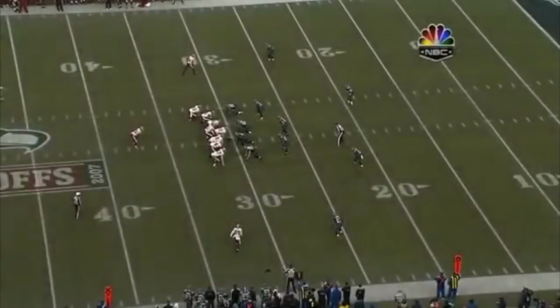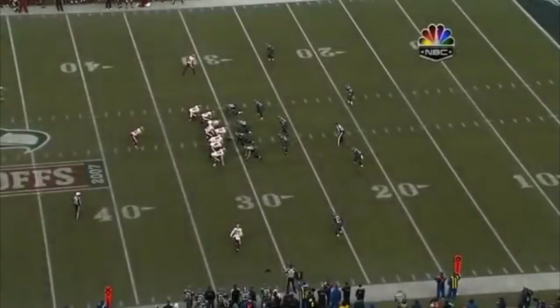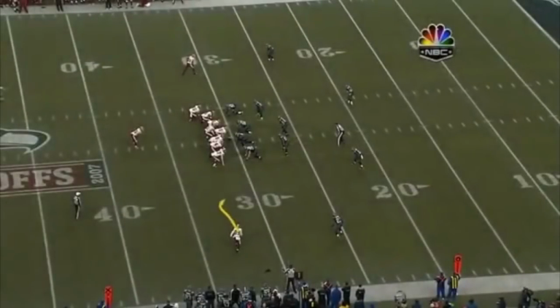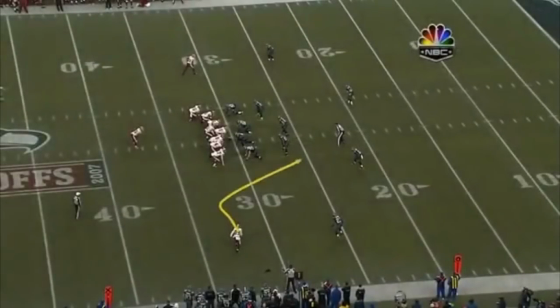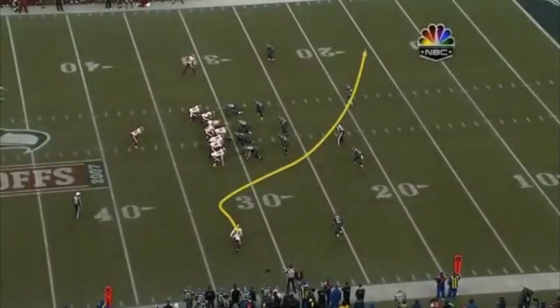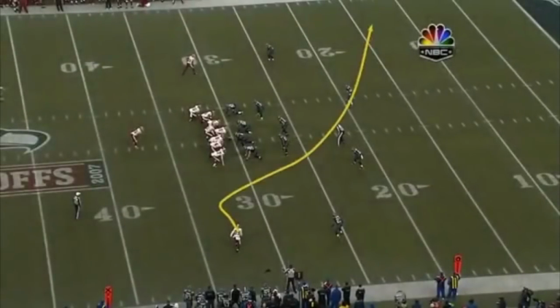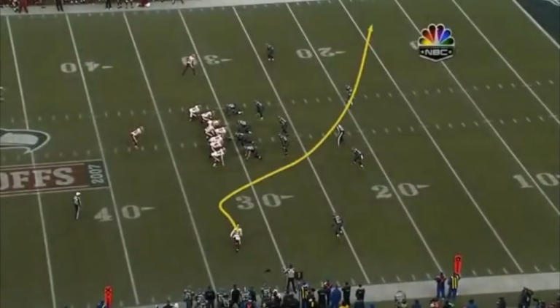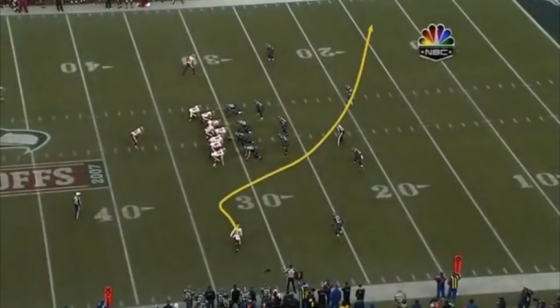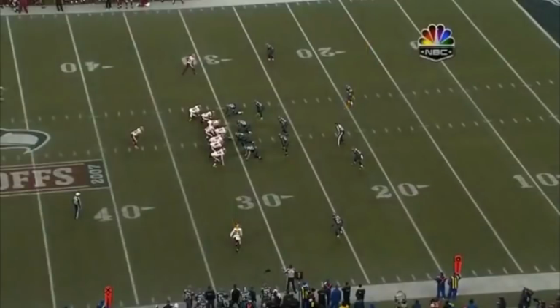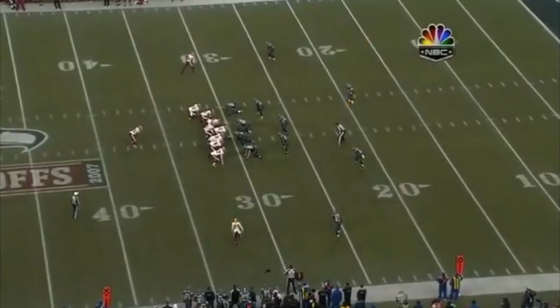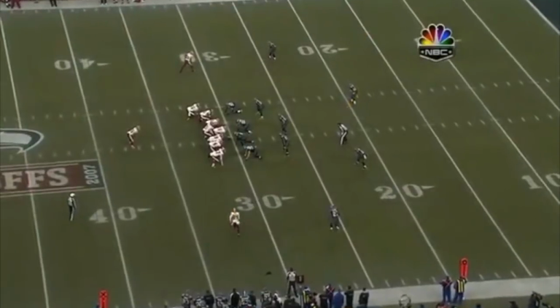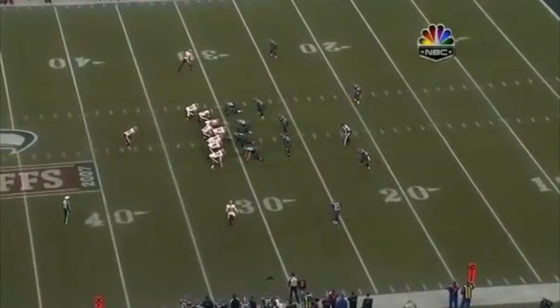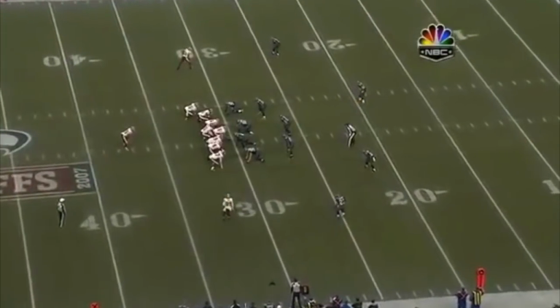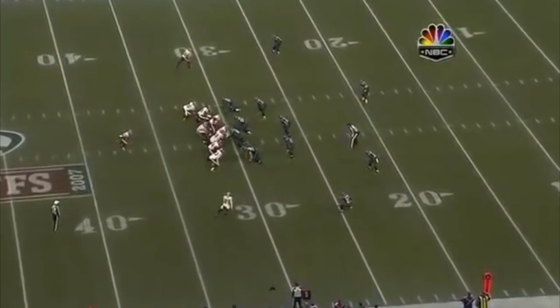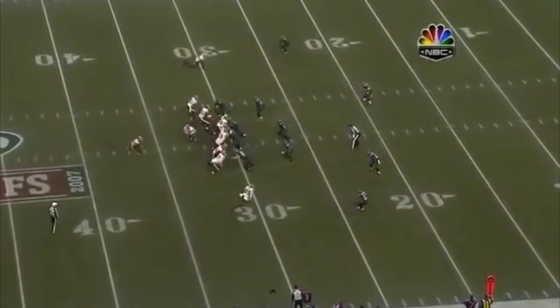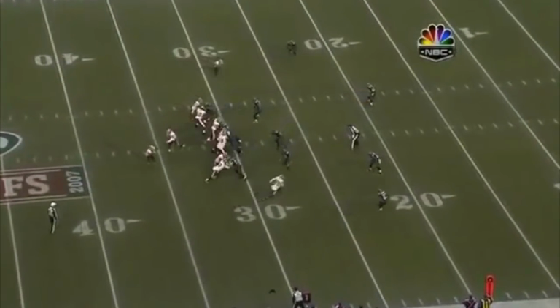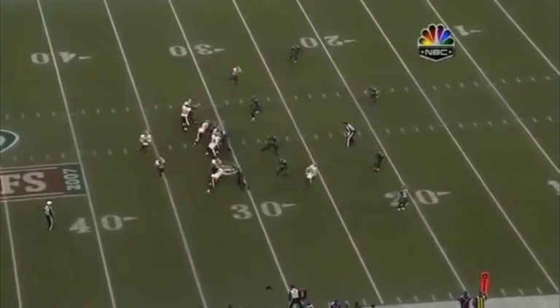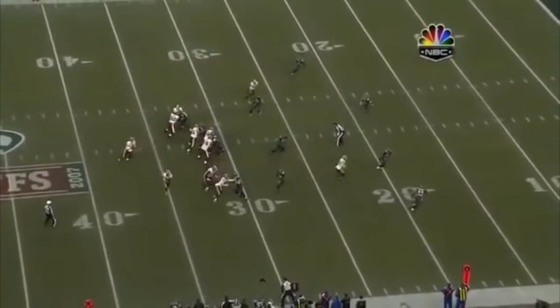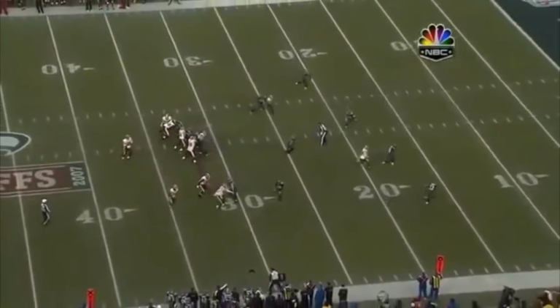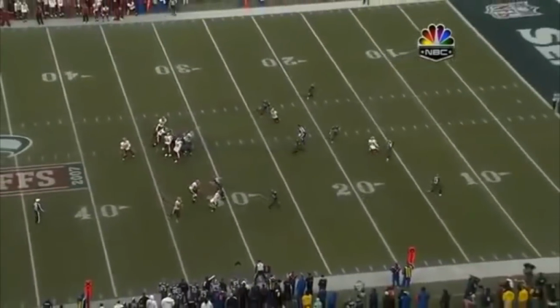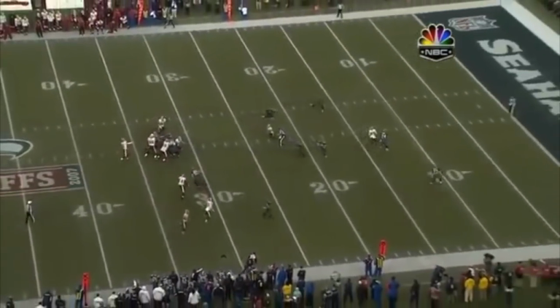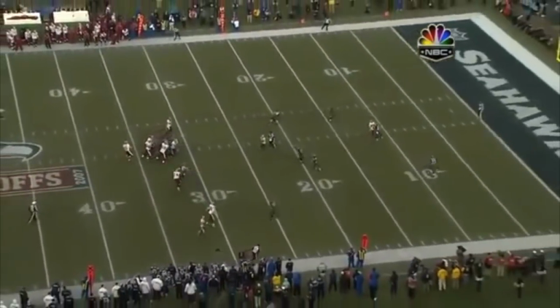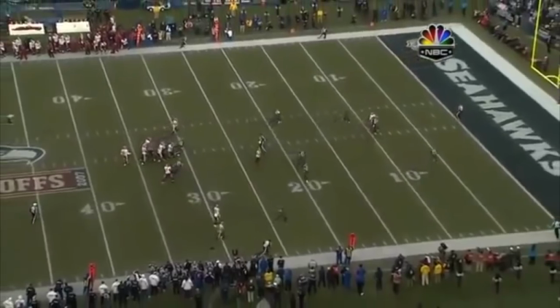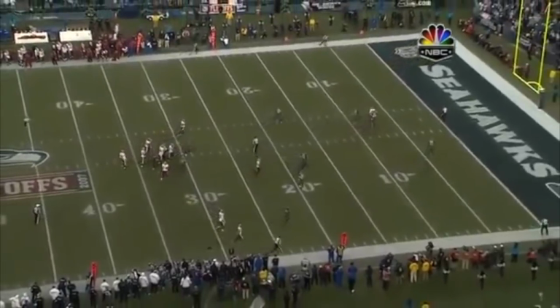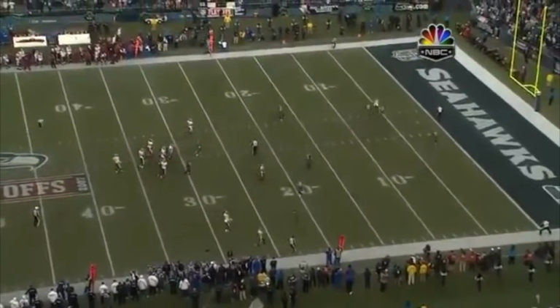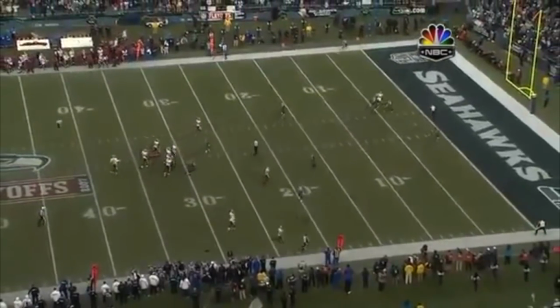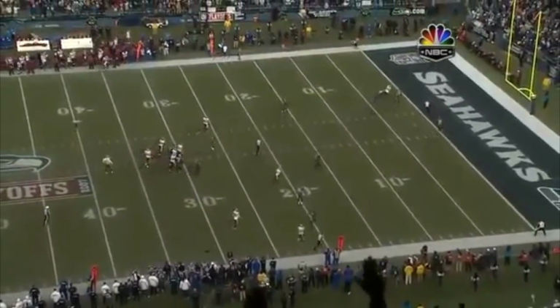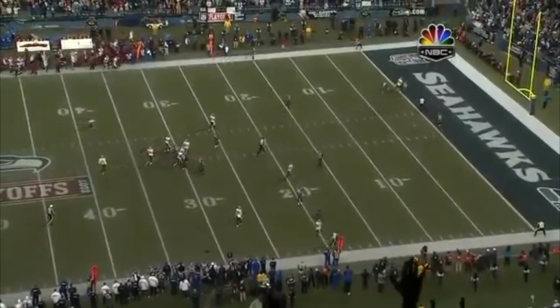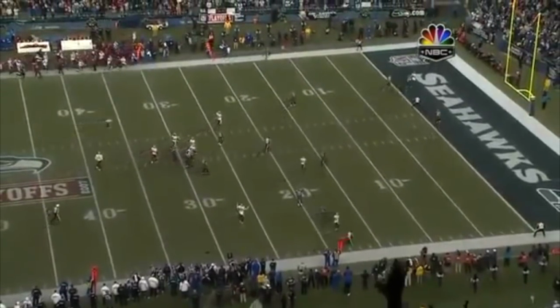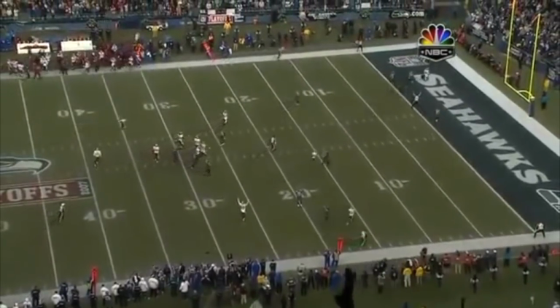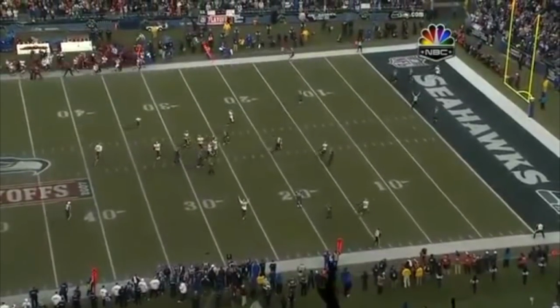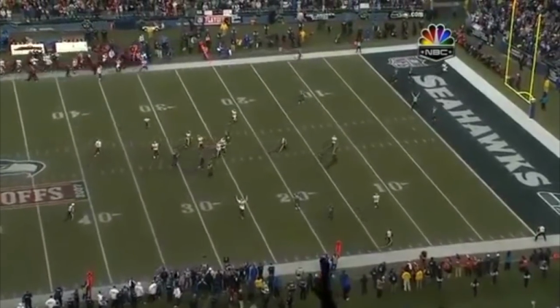Santana Moss is going to come all the way across the formation. They go play action on an early down where it looks like maybe this is going to be a run down. Deion Grant is simply no match for the spot.